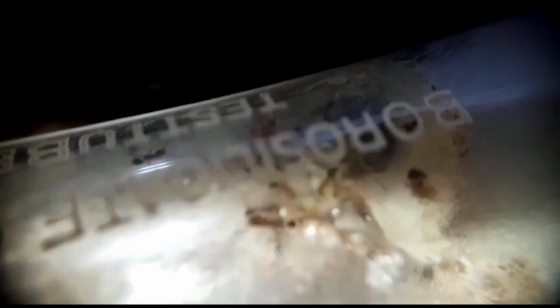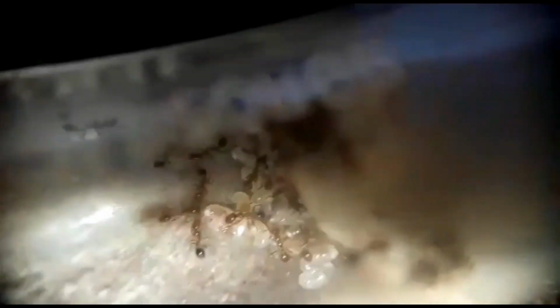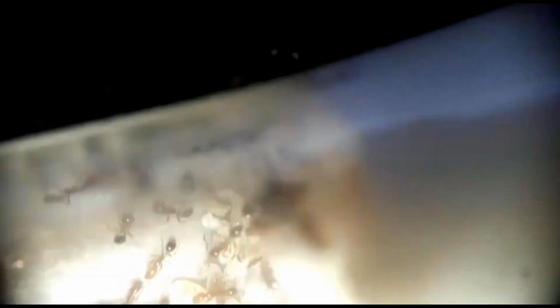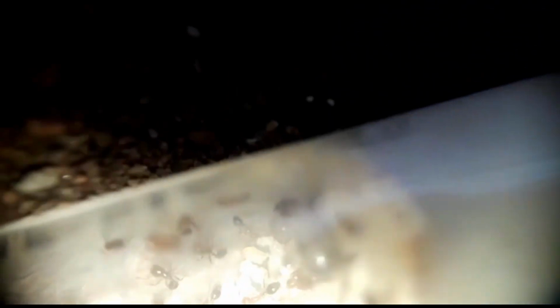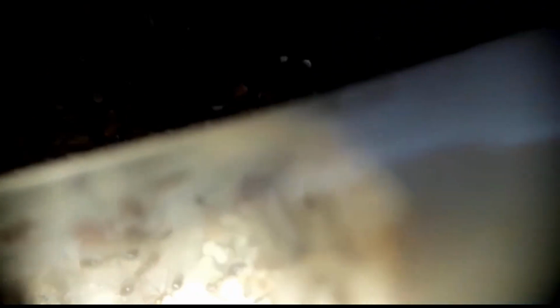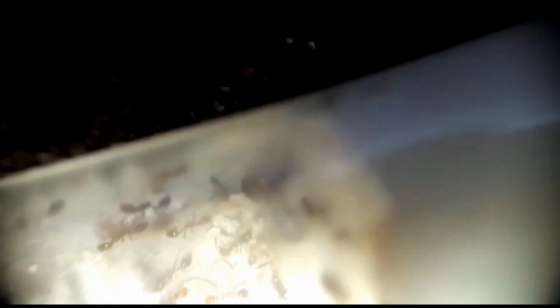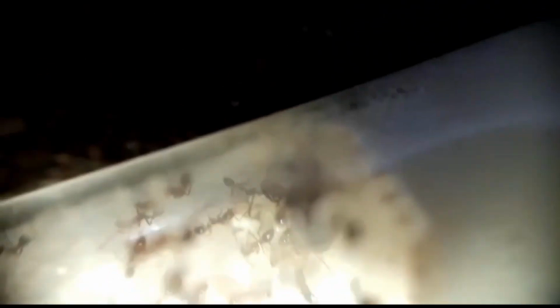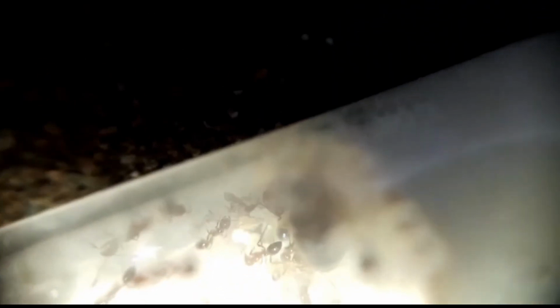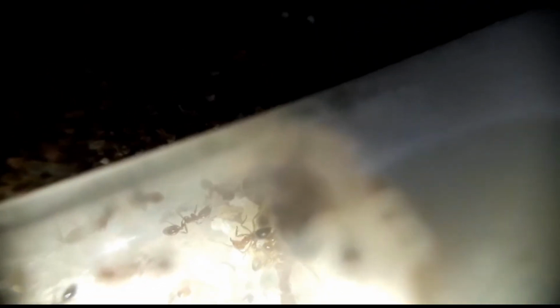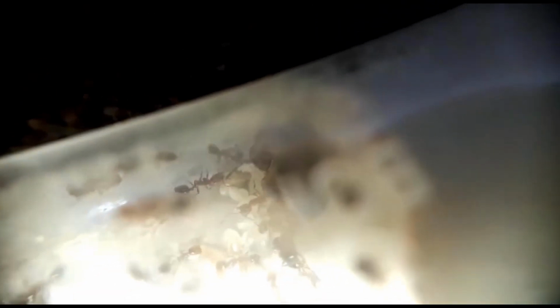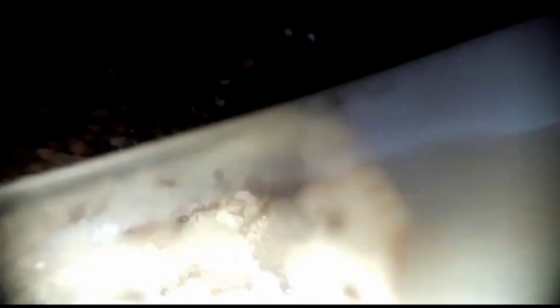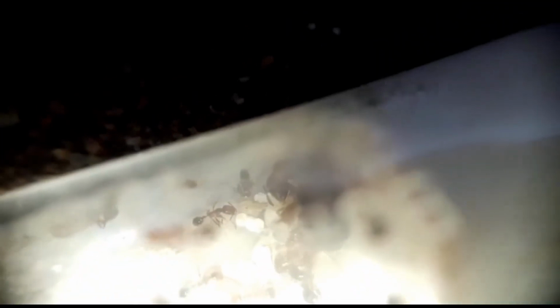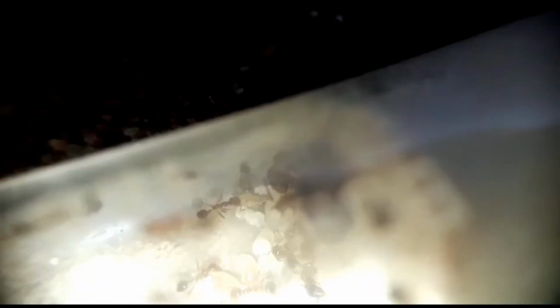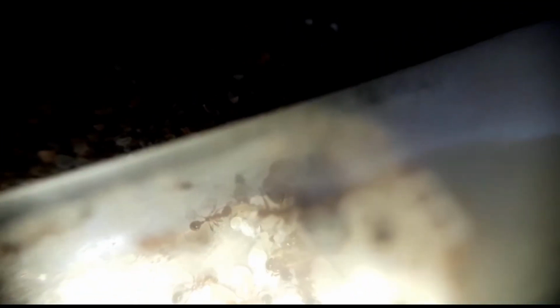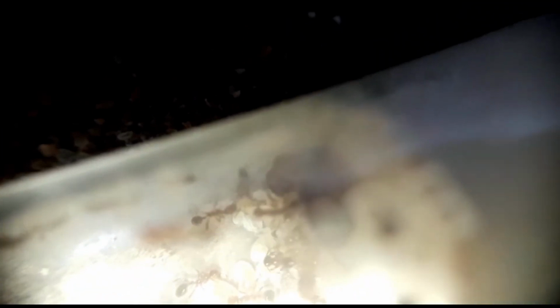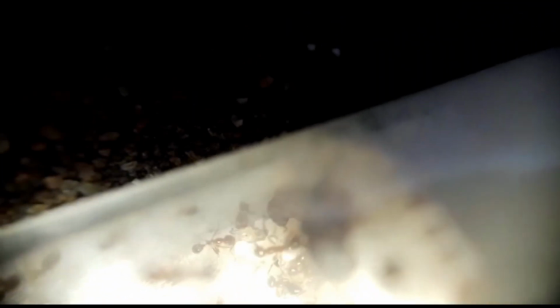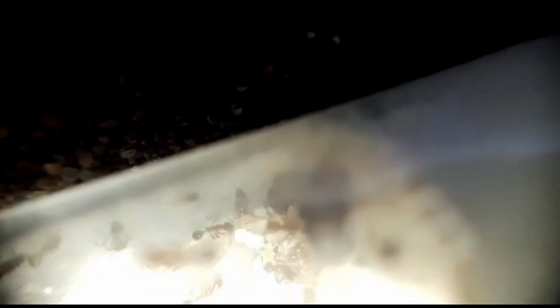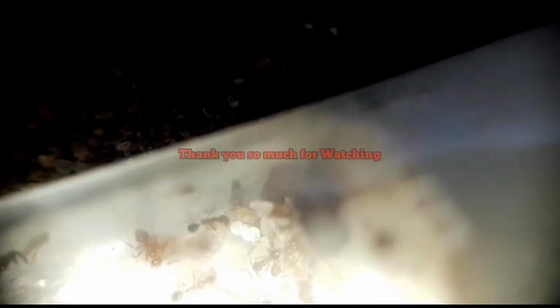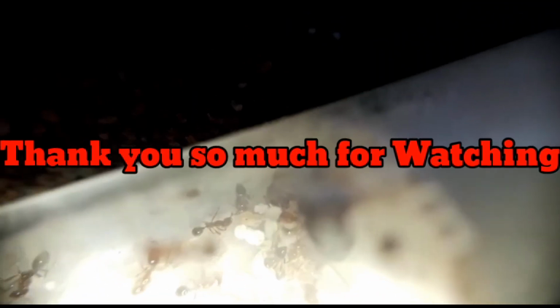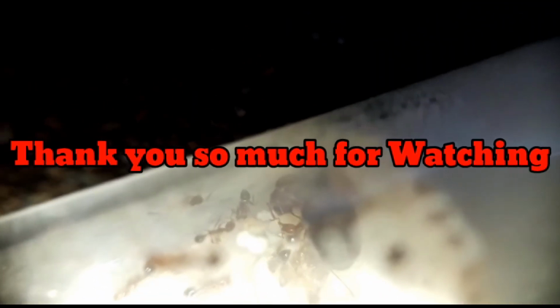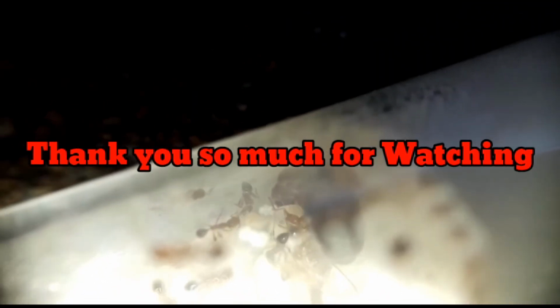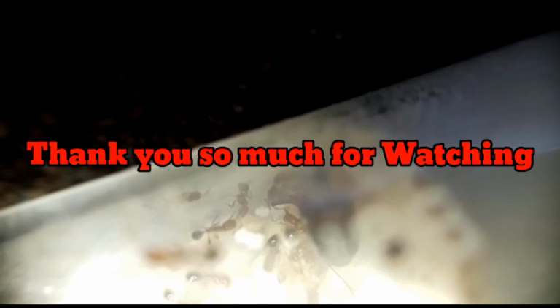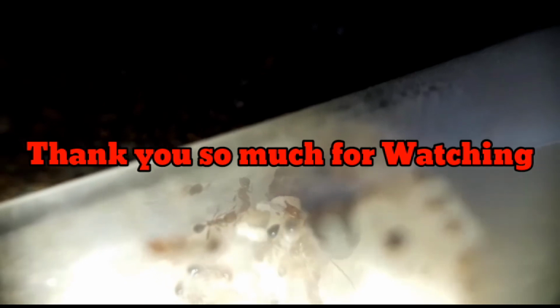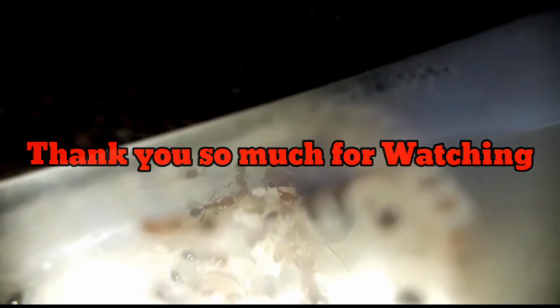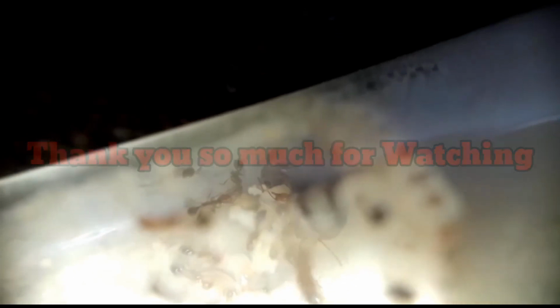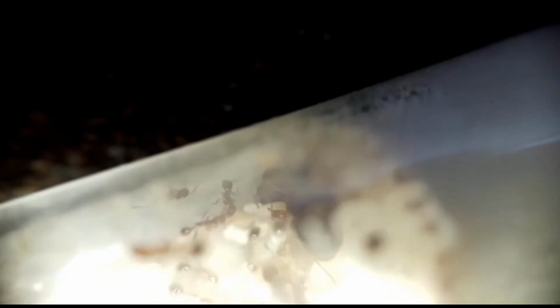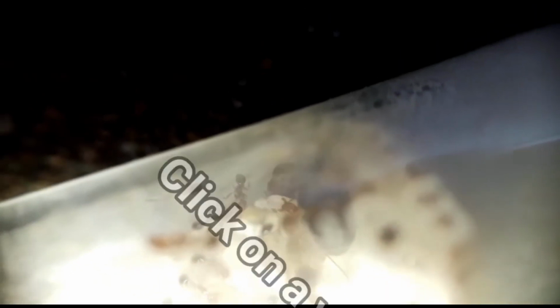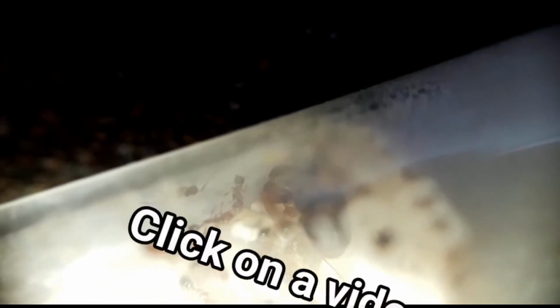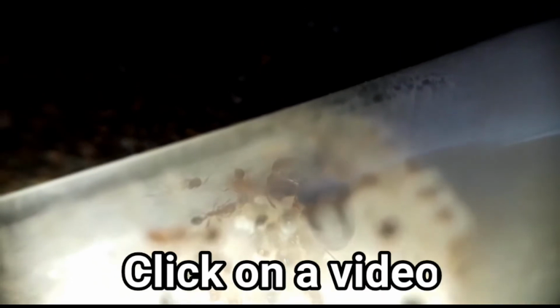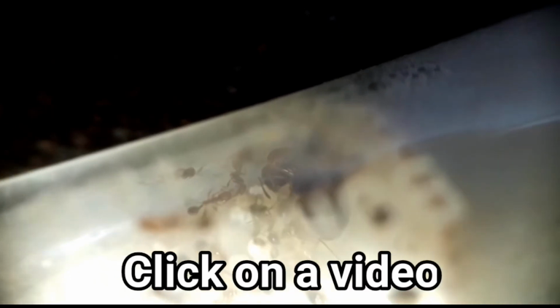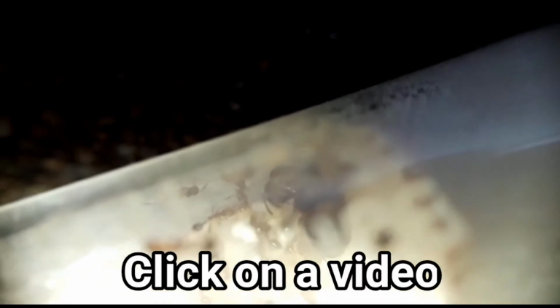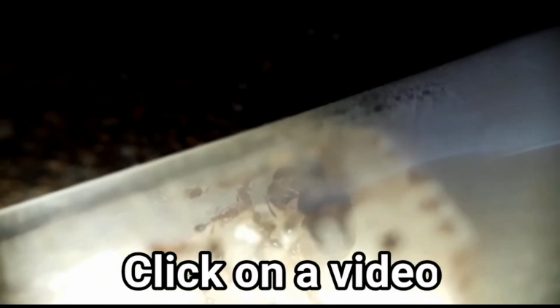Okay guys, that's all for this update video. I hope you enjoyed — if you did, be sure to hit that like button and don't forget to subscribe for more ant videos. As always, thank you for watching and I'll see you in the next one.